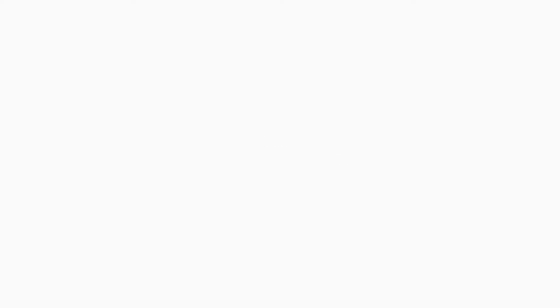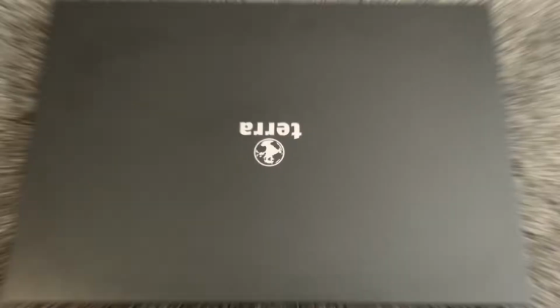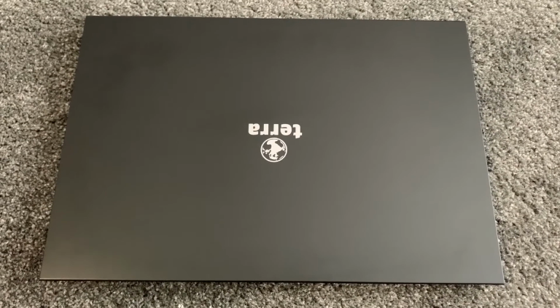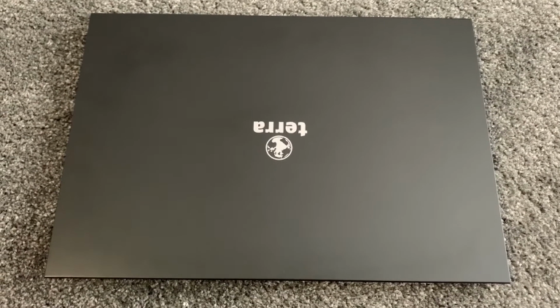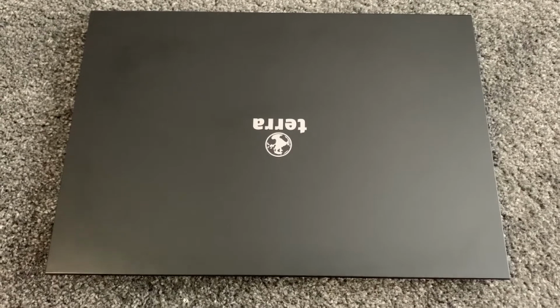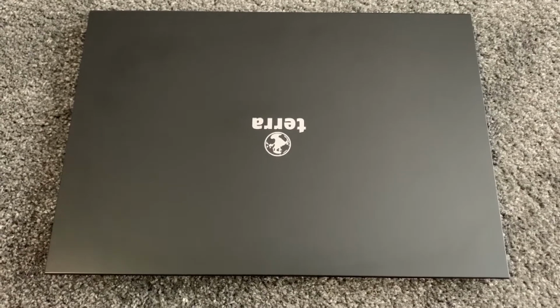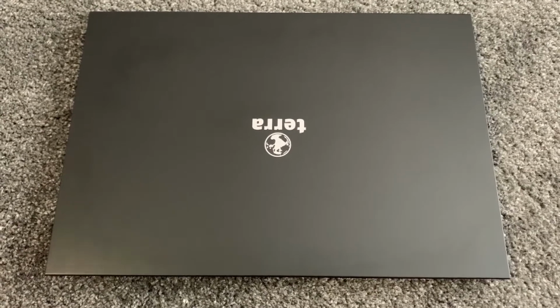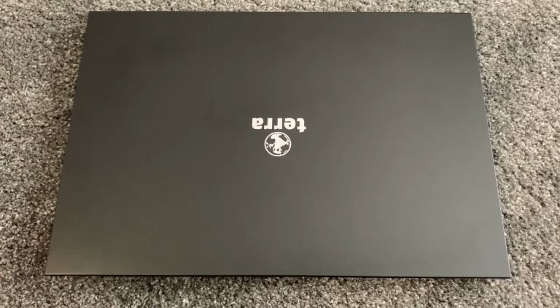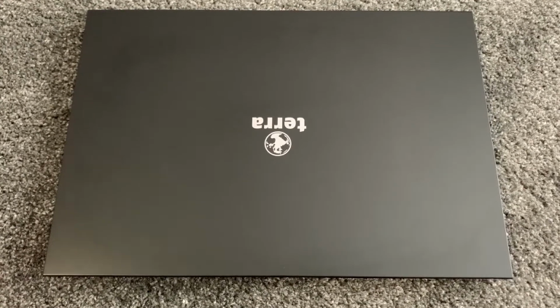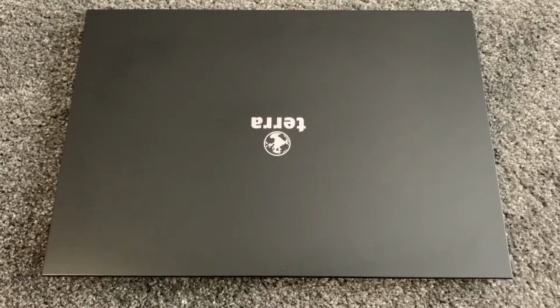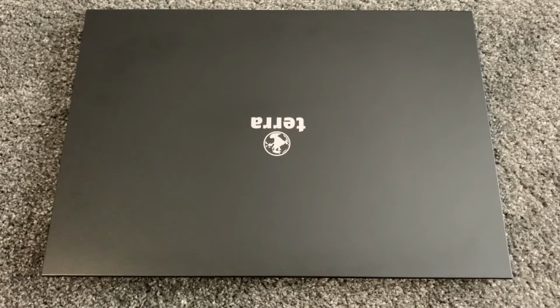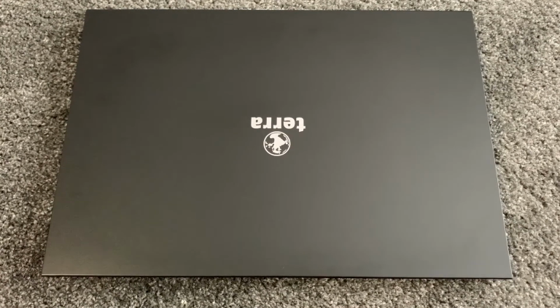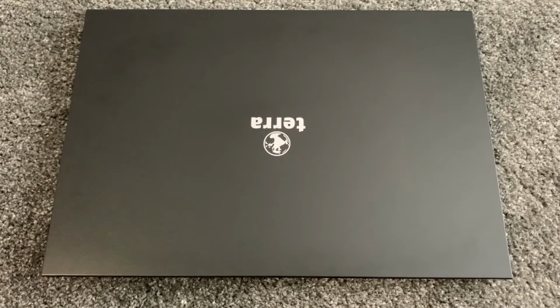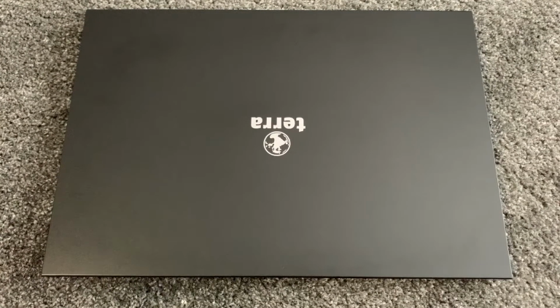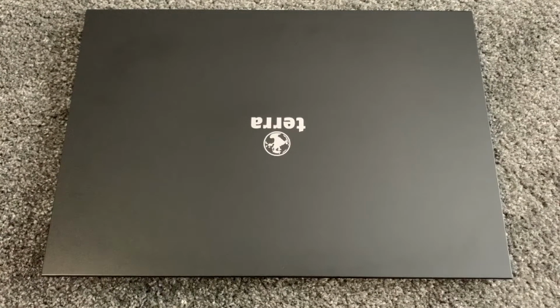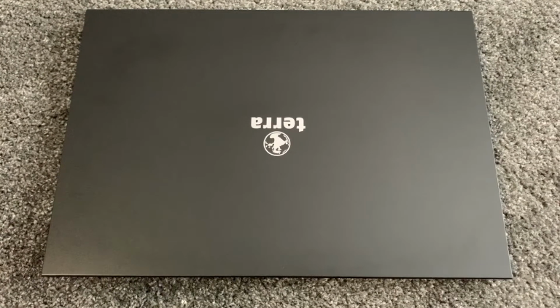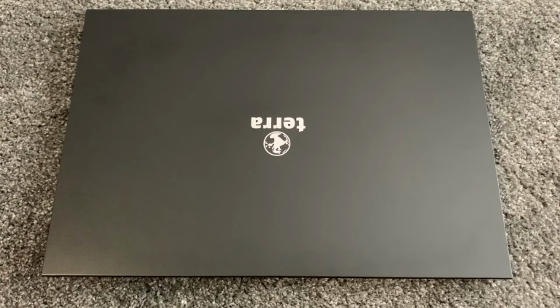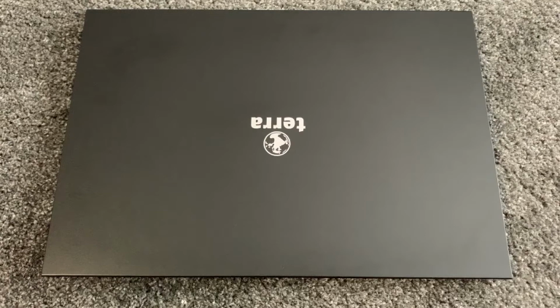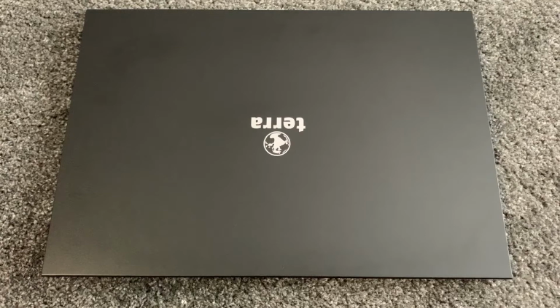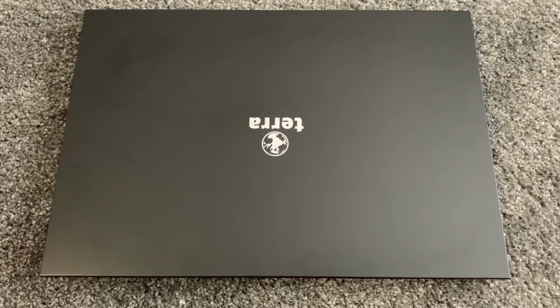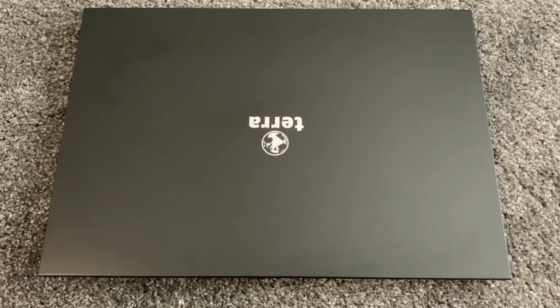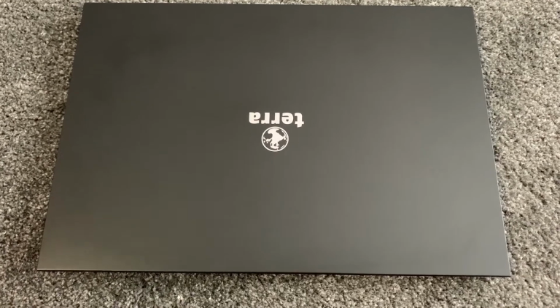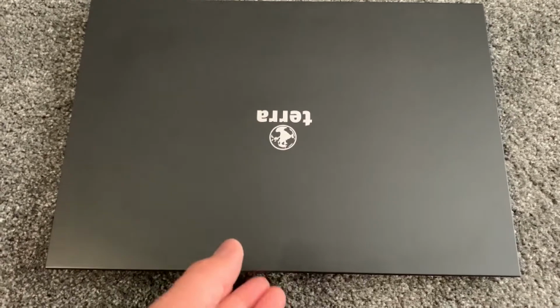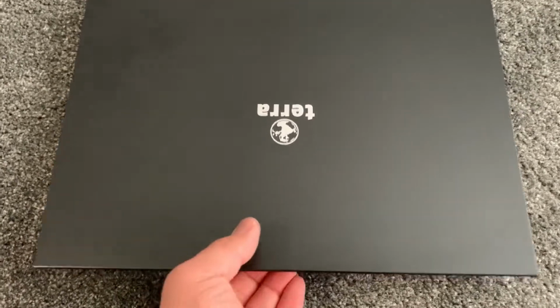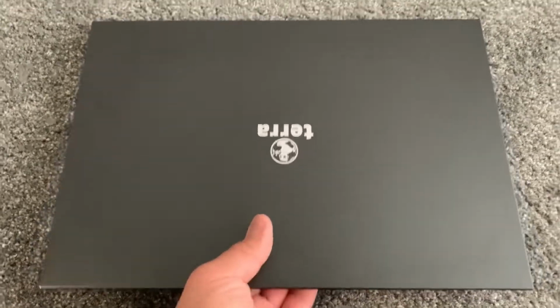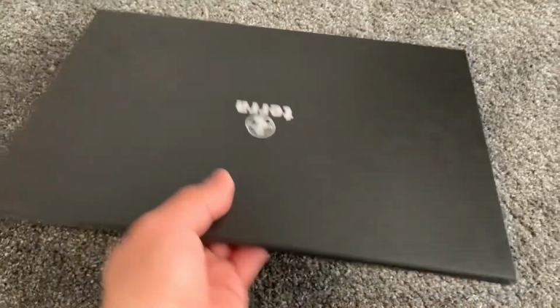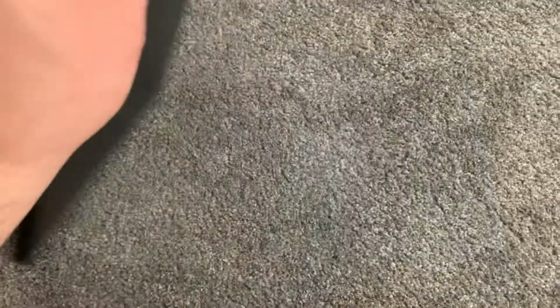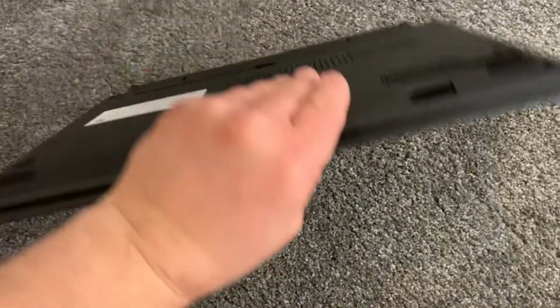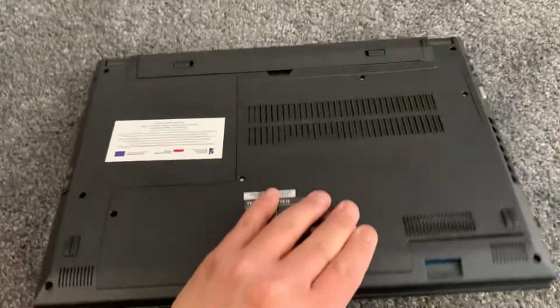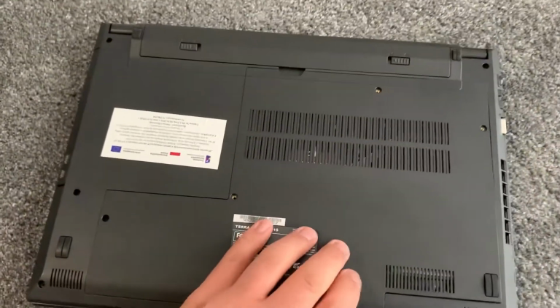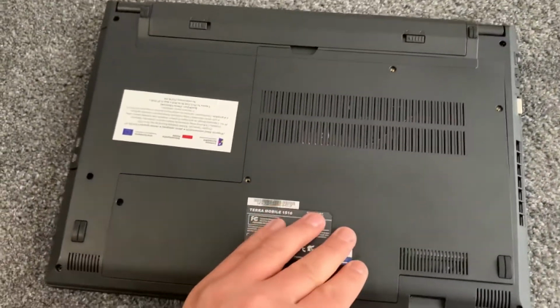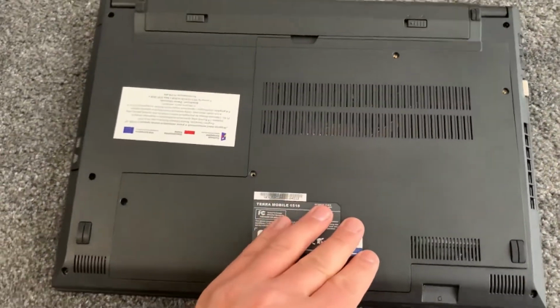Hi guys, welcome to my video tutorial. Today I will show you how you can upgrade or change parts for a Terra Marble 1516 laptop. First and foremost, what you need to do is turn the laptop on the other side.